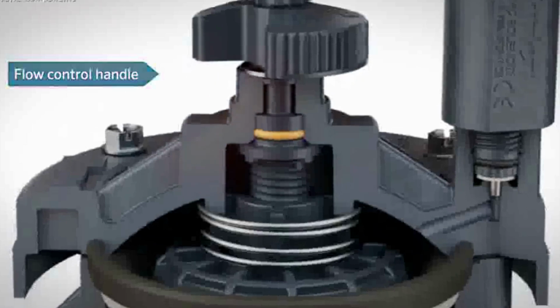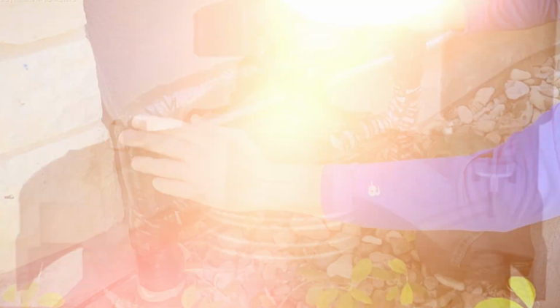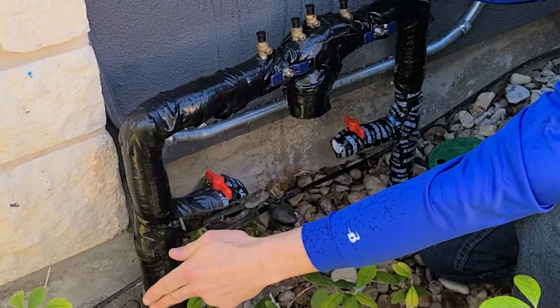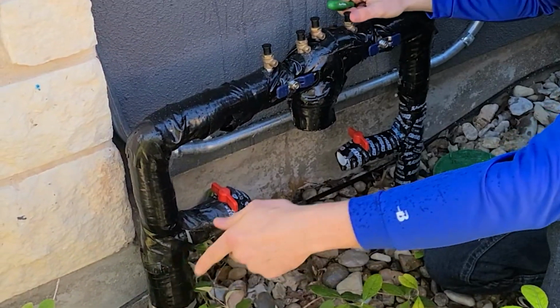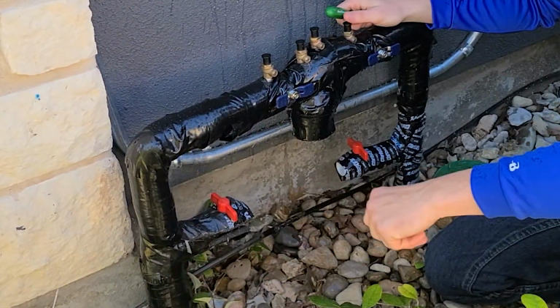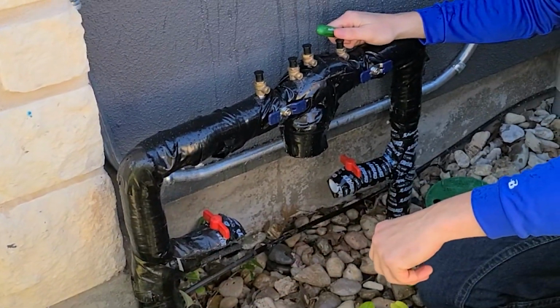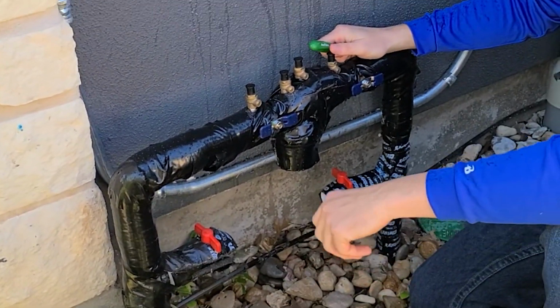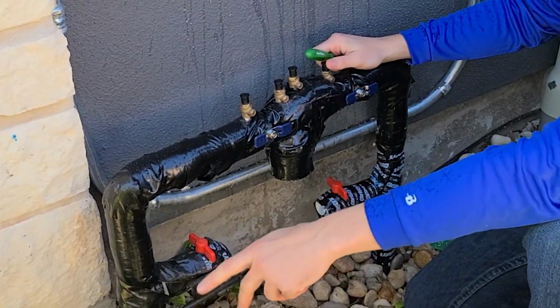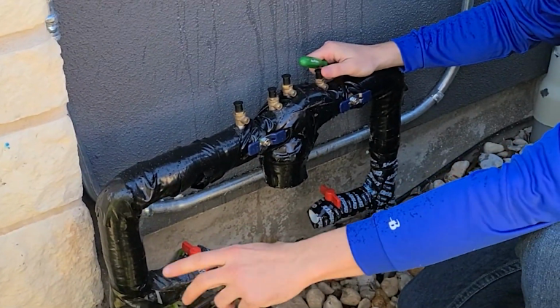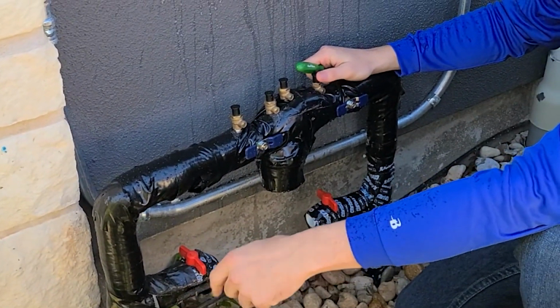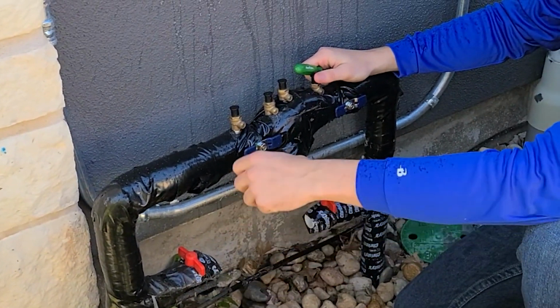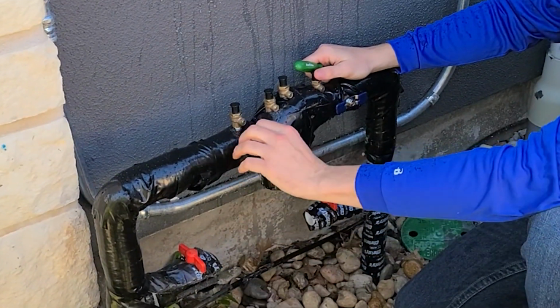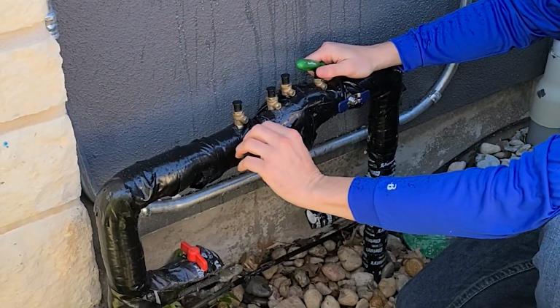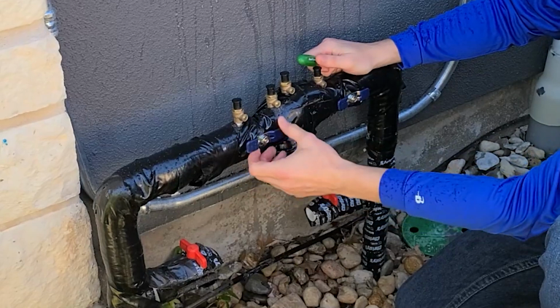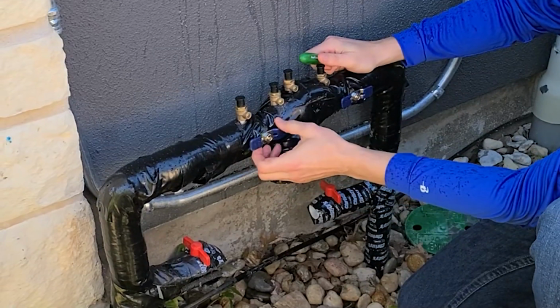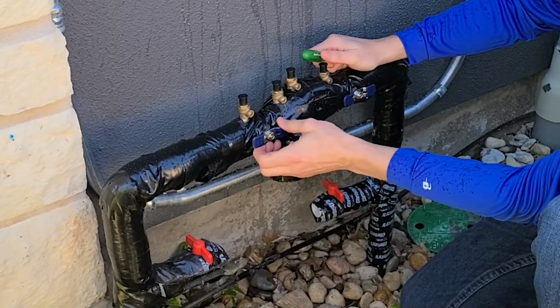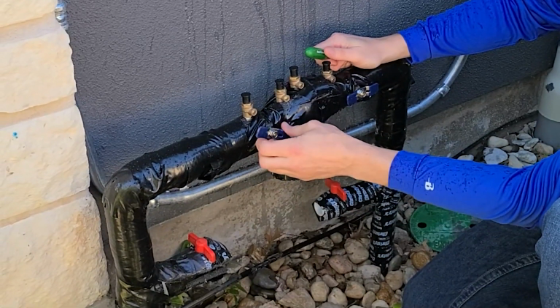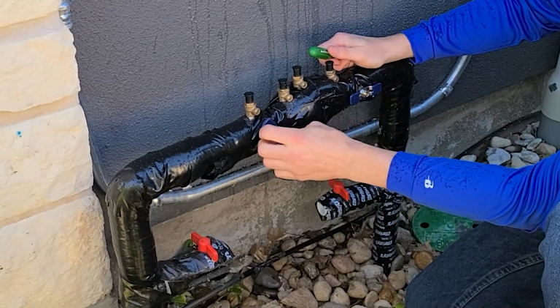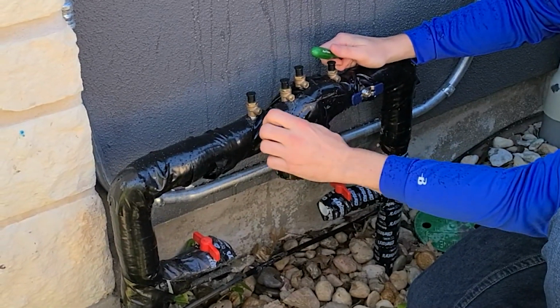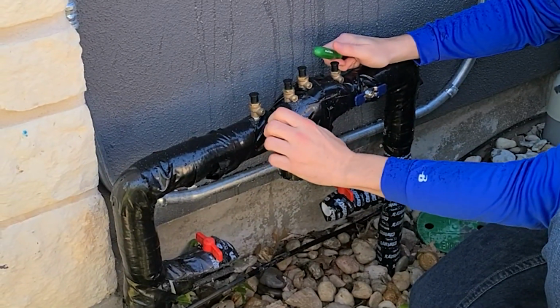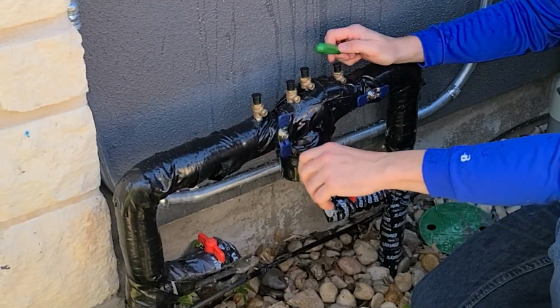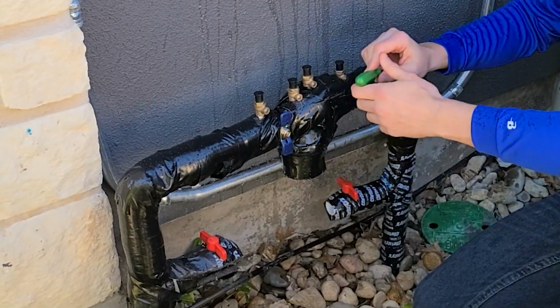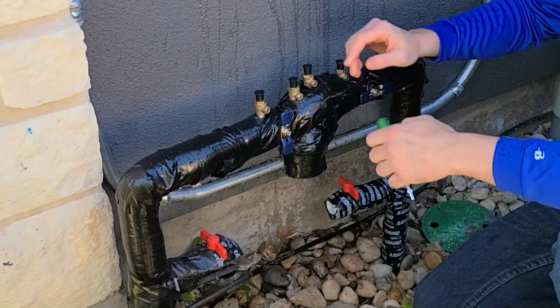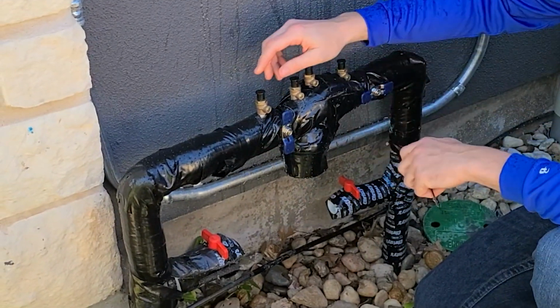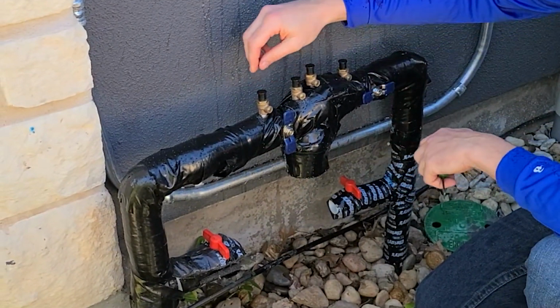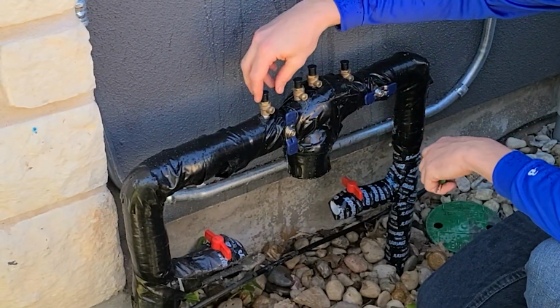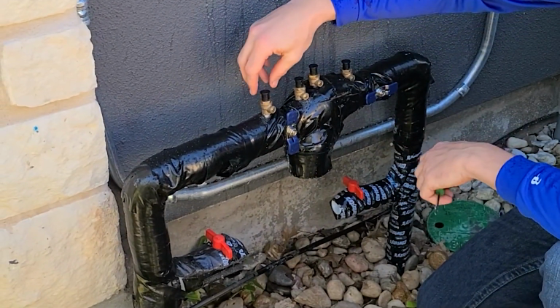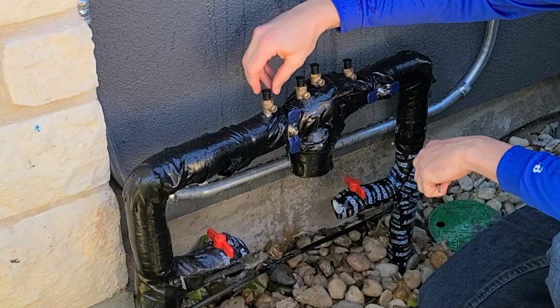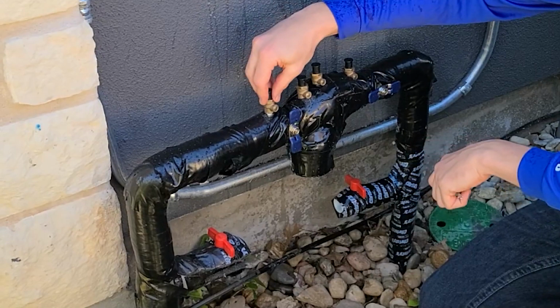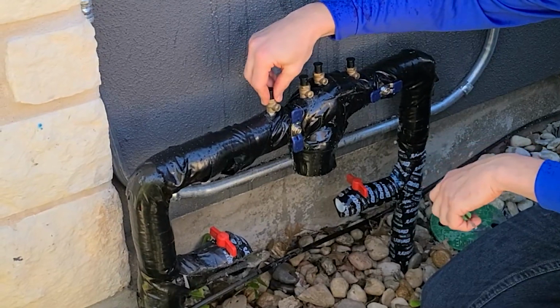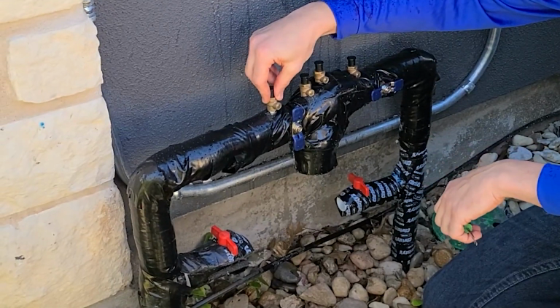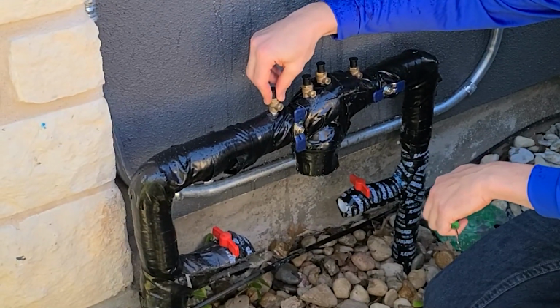If you don't have one of these isolation valves, you can turn it off at what's known as the first check or the first ball valve. It's easy to locate because it's the one that has one of these test ports right above it.